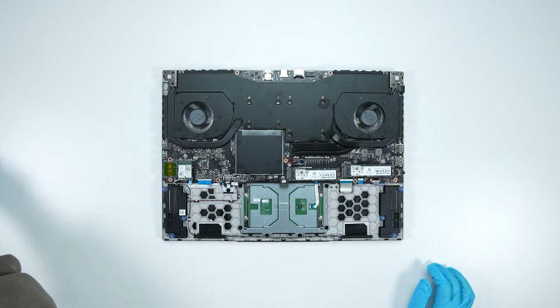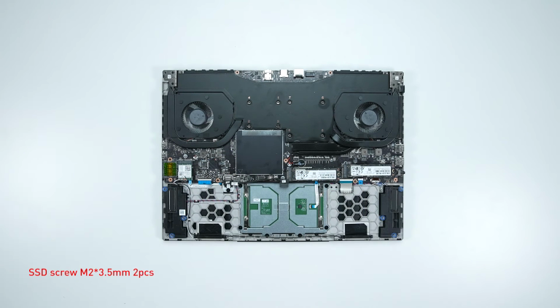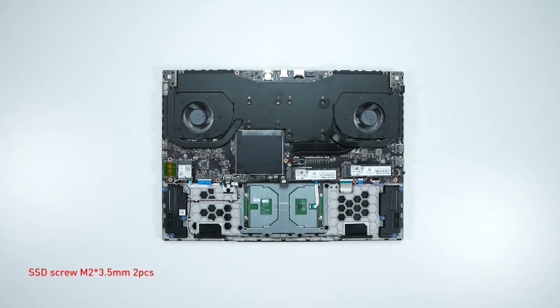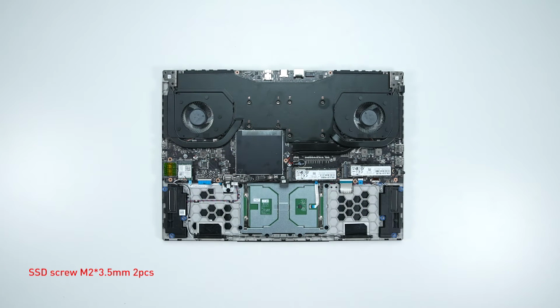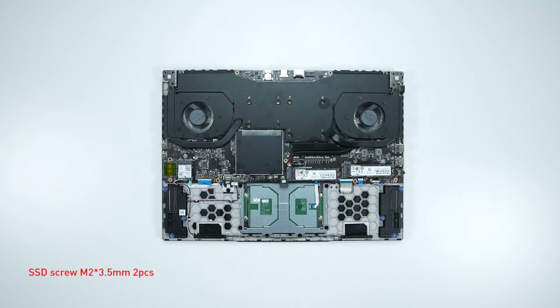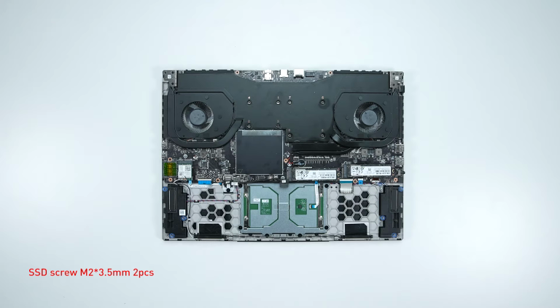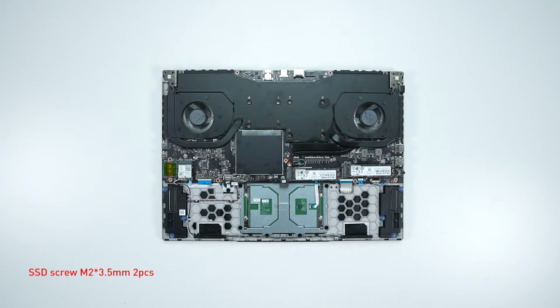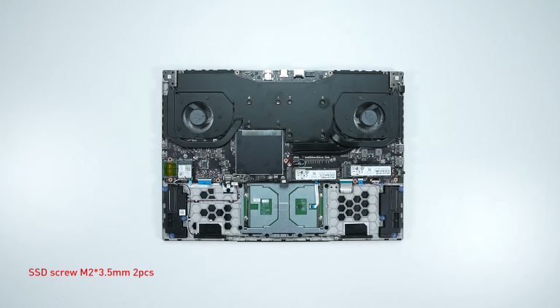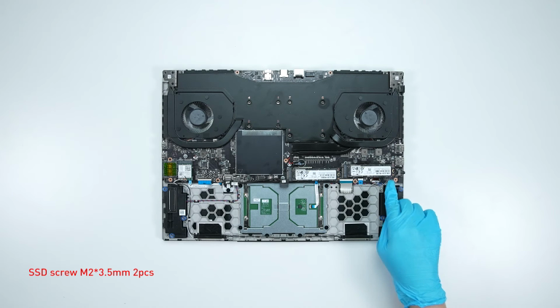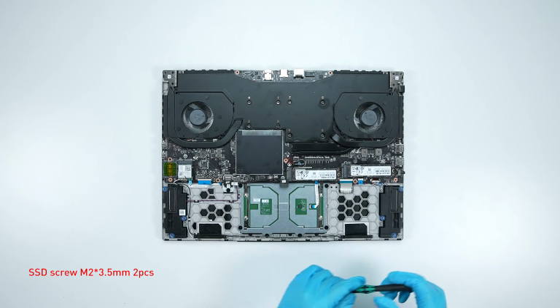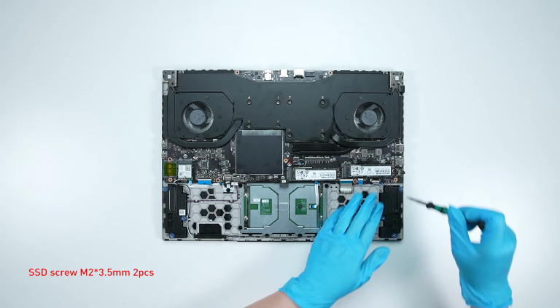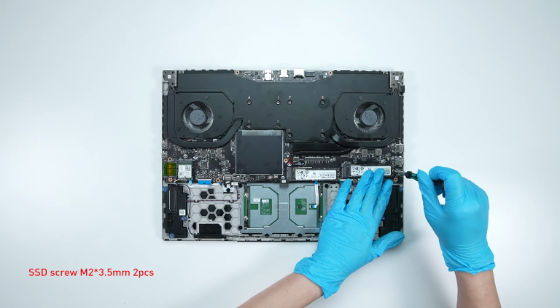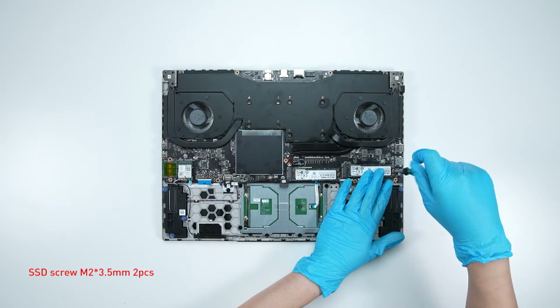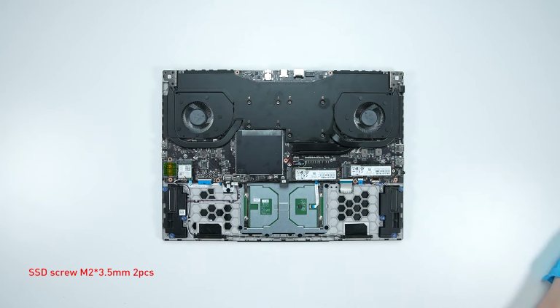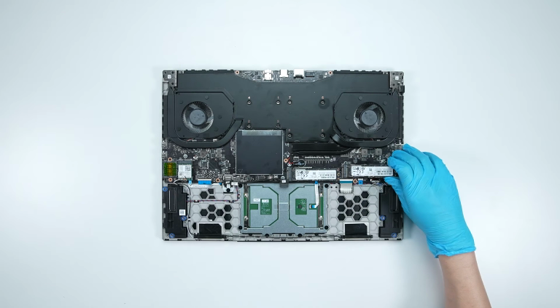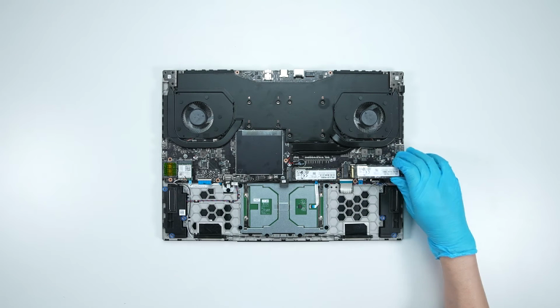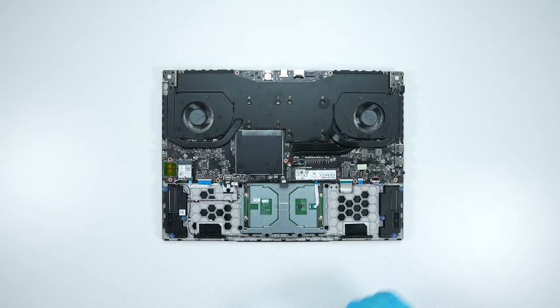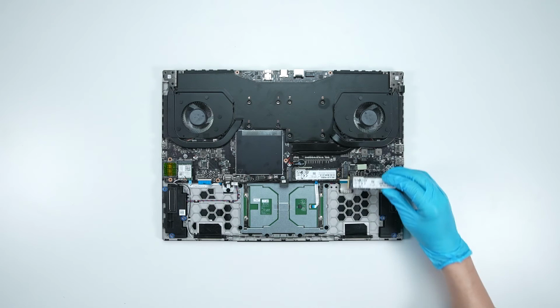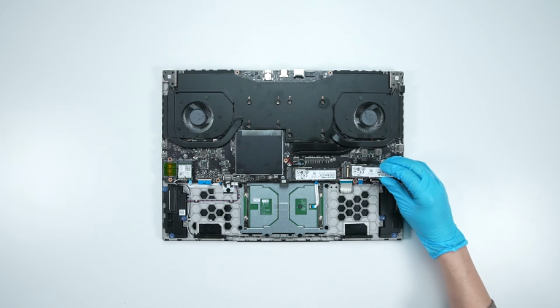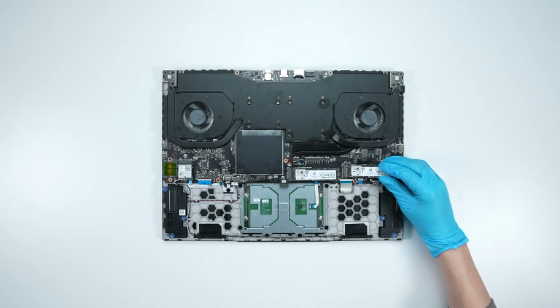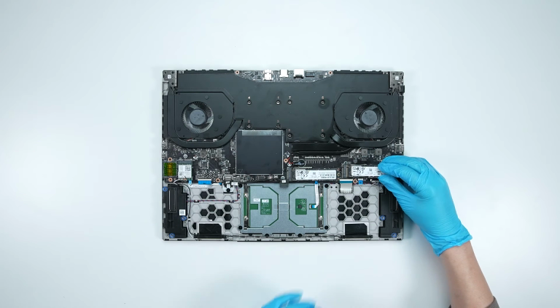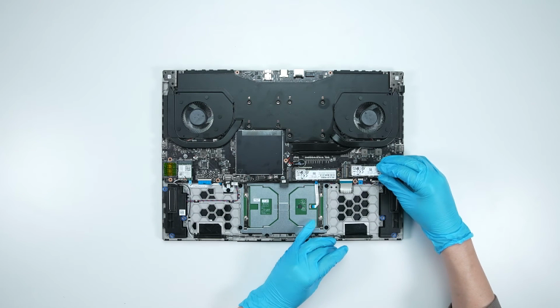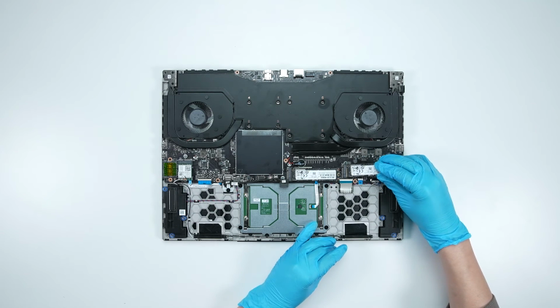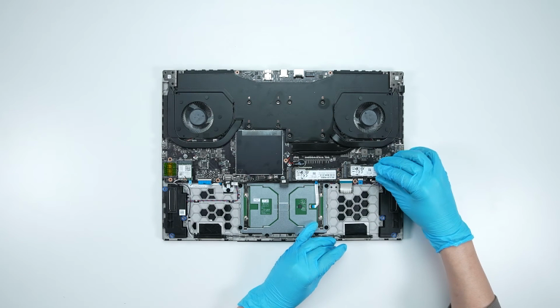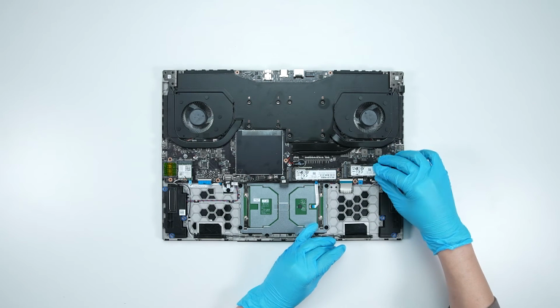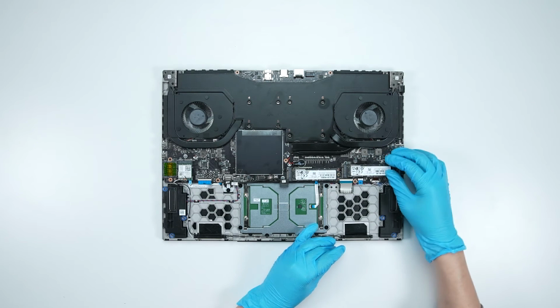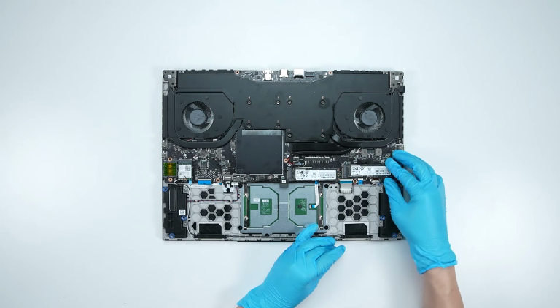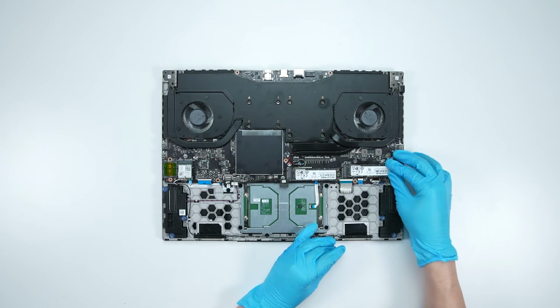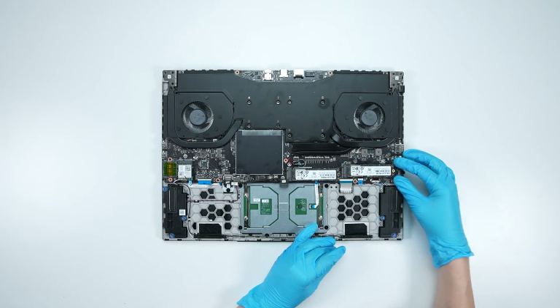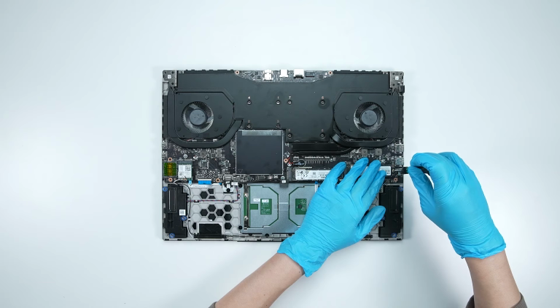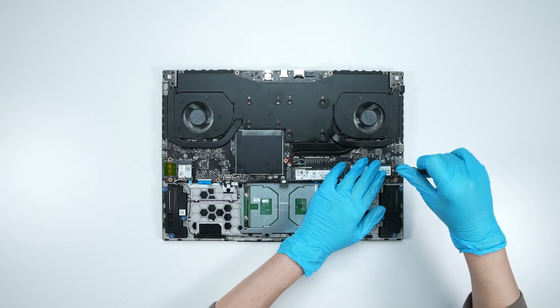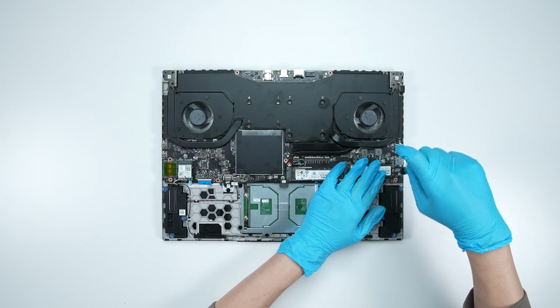To upgrade the SSD, here is how you do it. Remove the screw, then remove the SSD. Insert the new SSD into the SSD slot at a mild angle, then screw the screw back in.